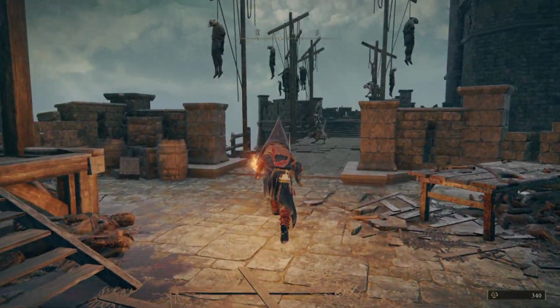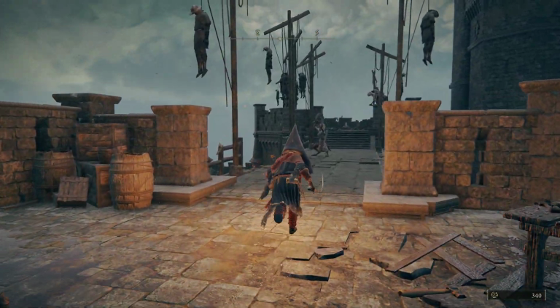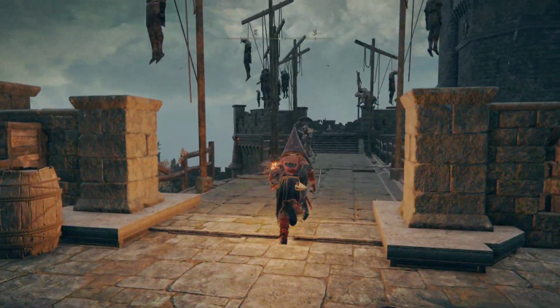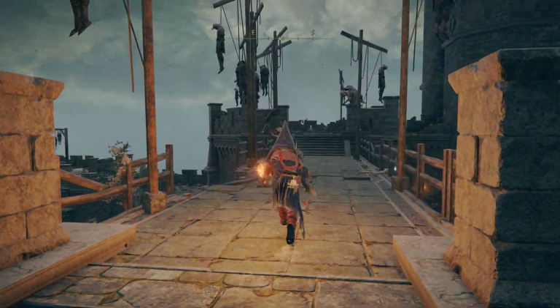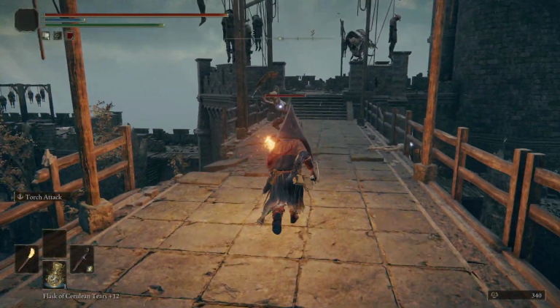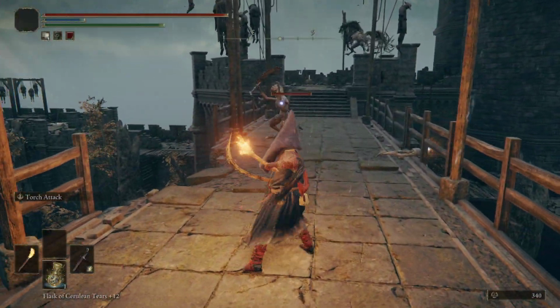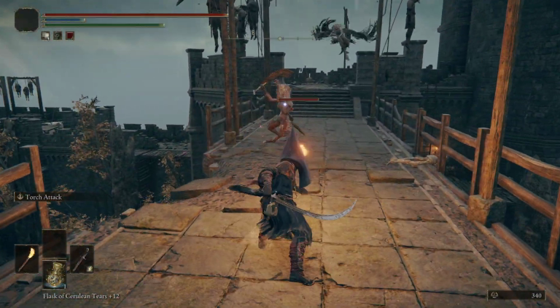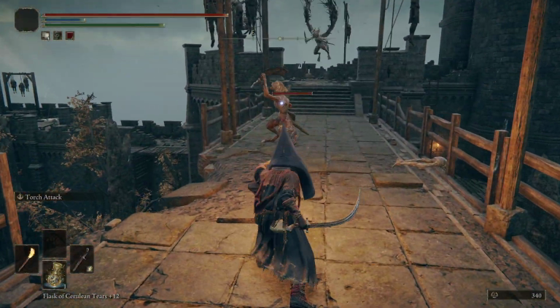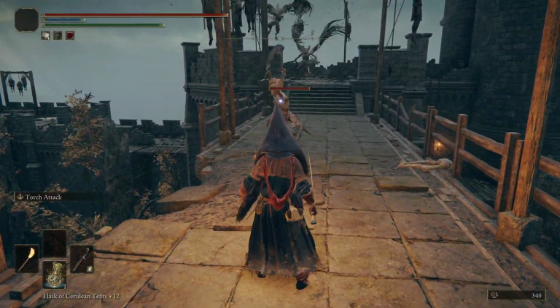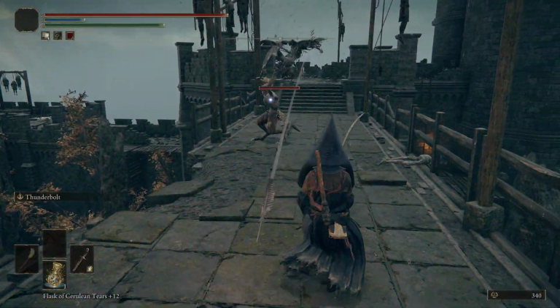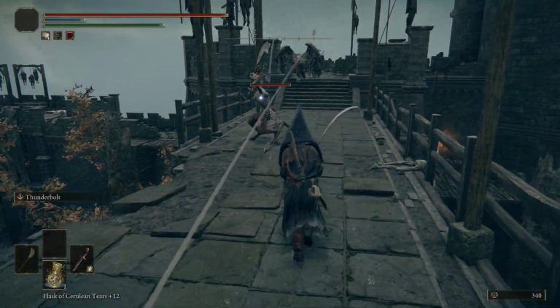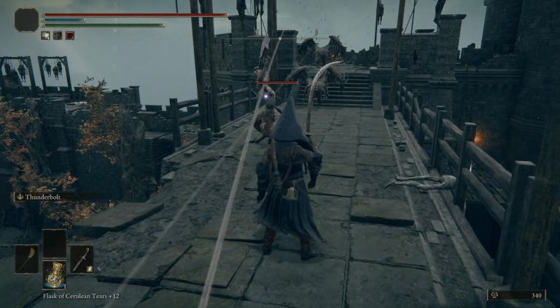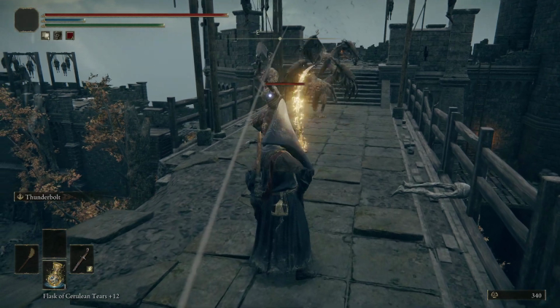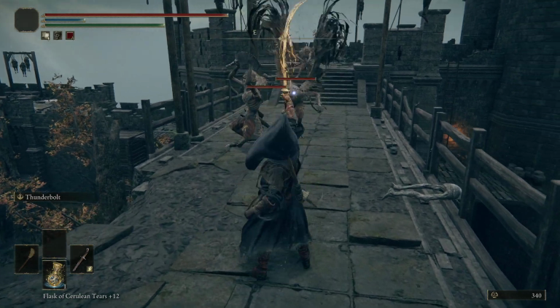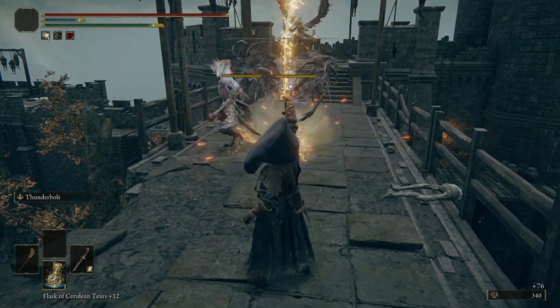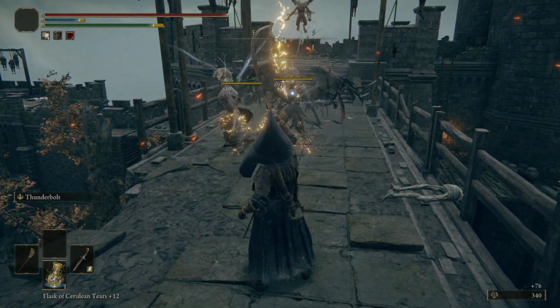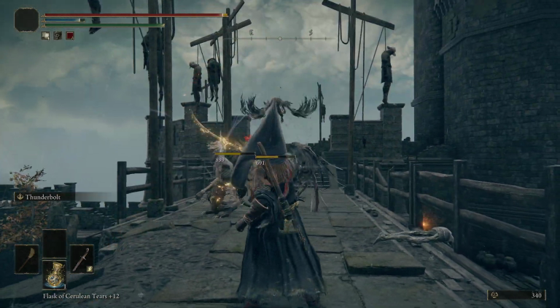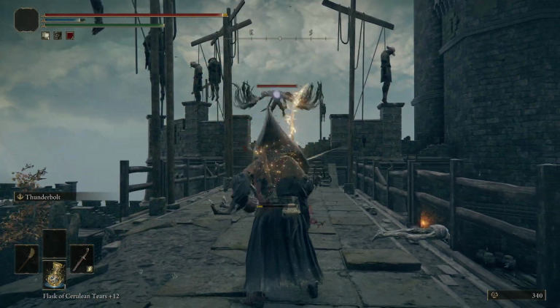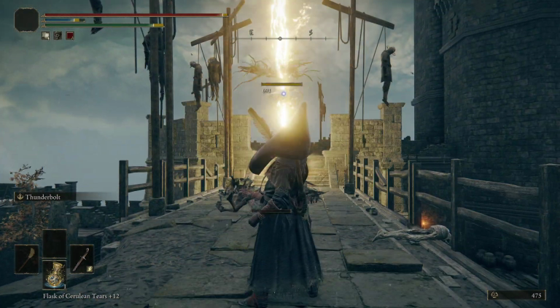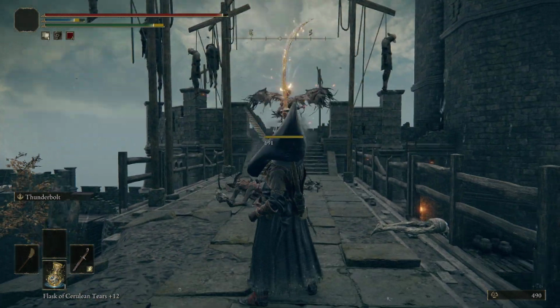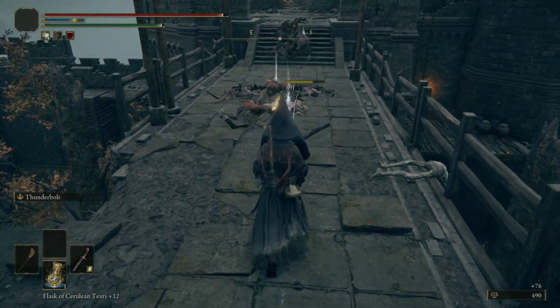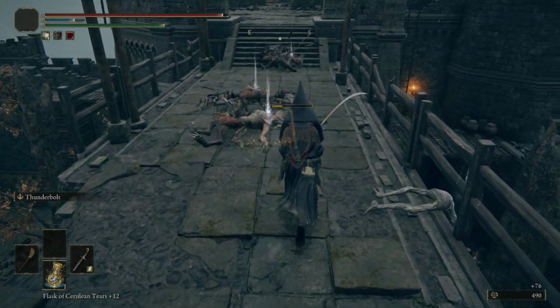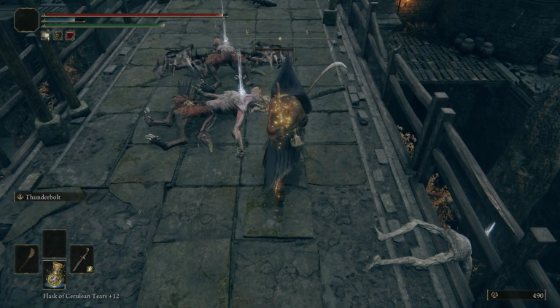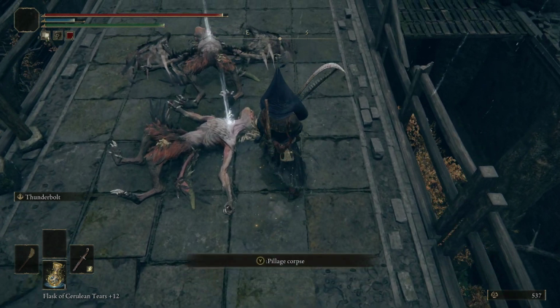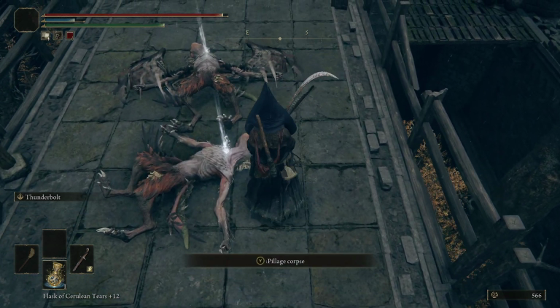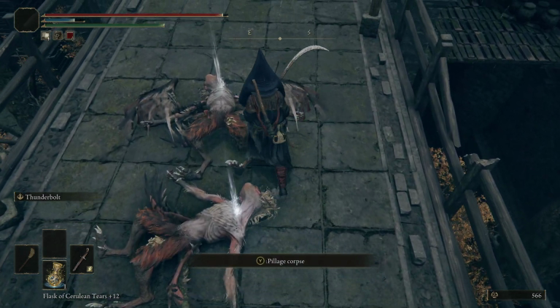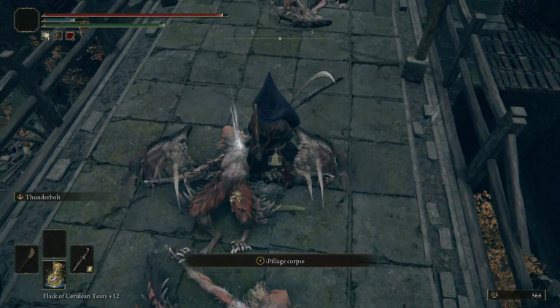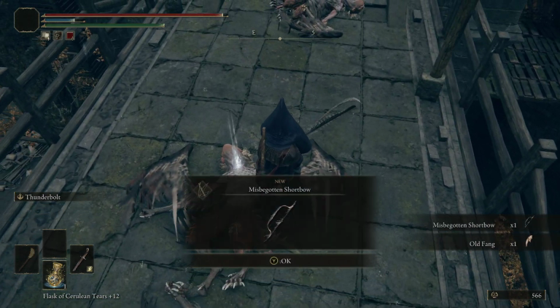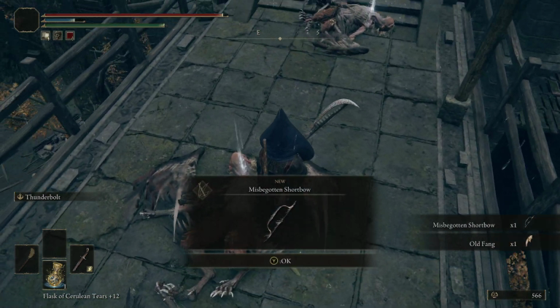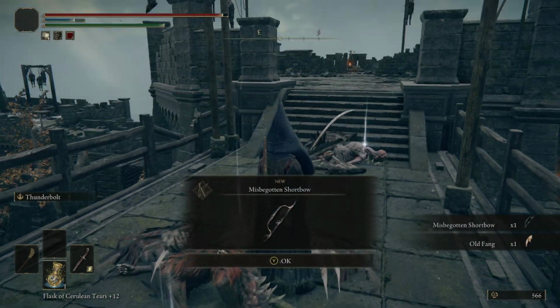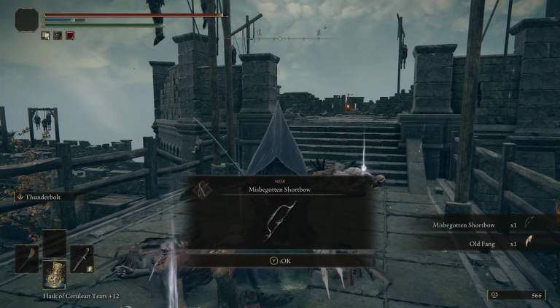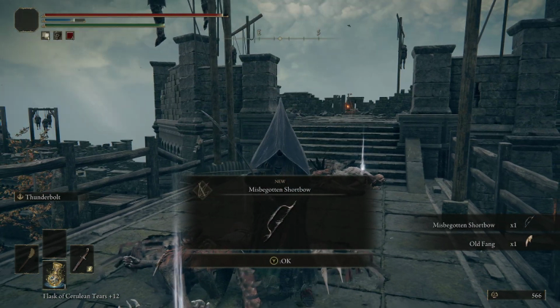There's one right up there. The flying ones have a chance to drop the Misbegotten Shortbow.